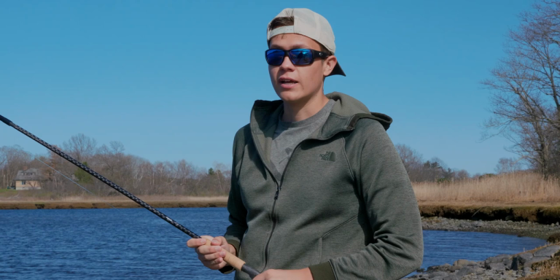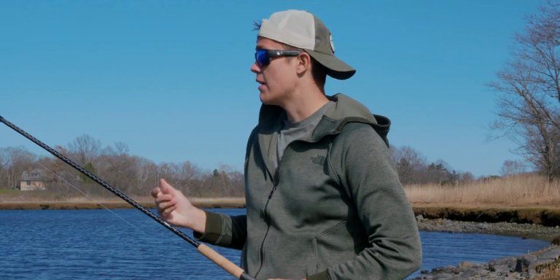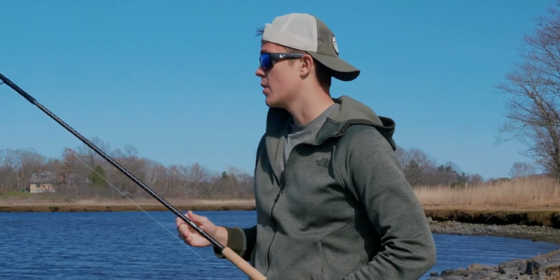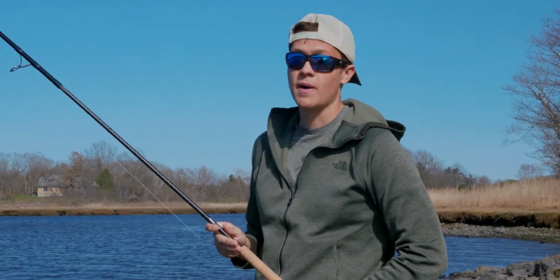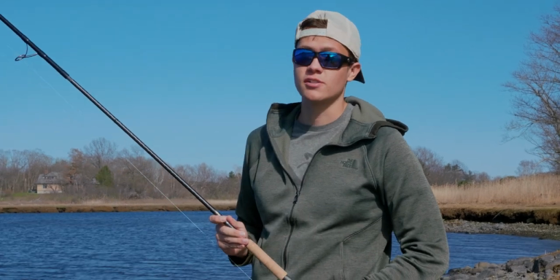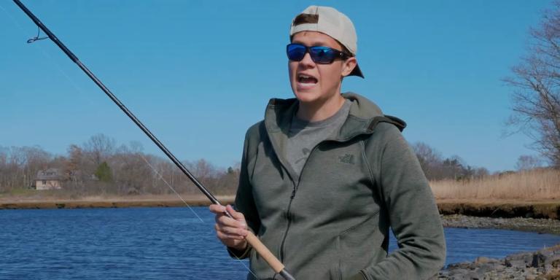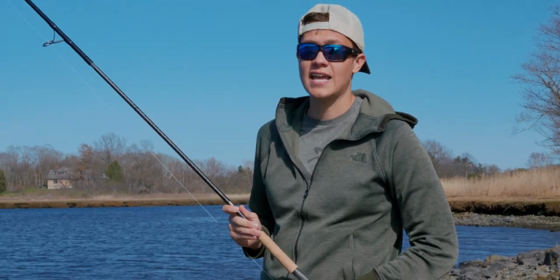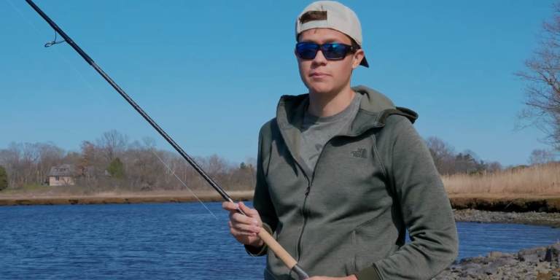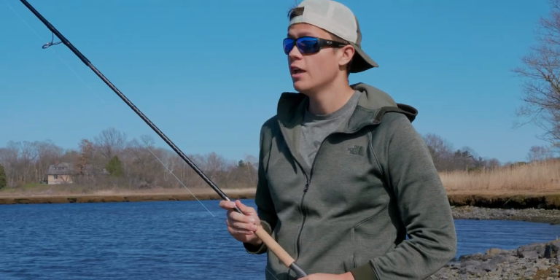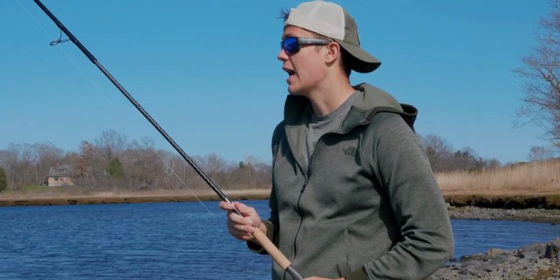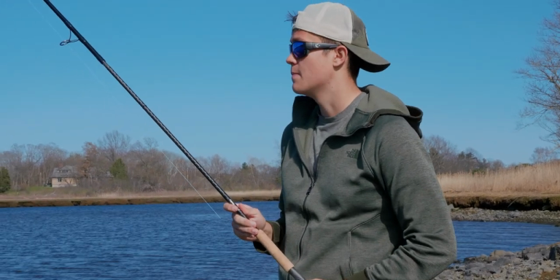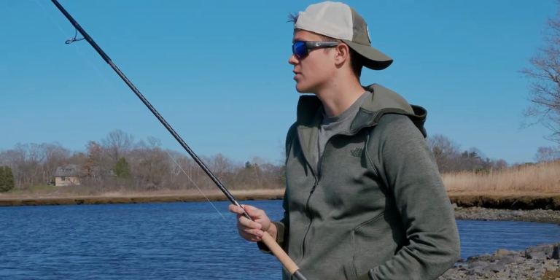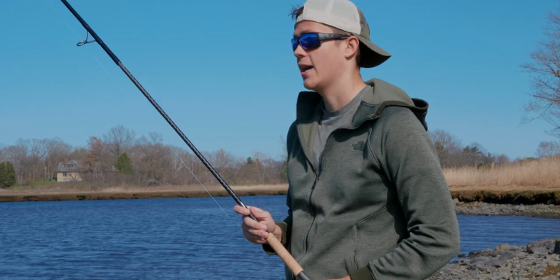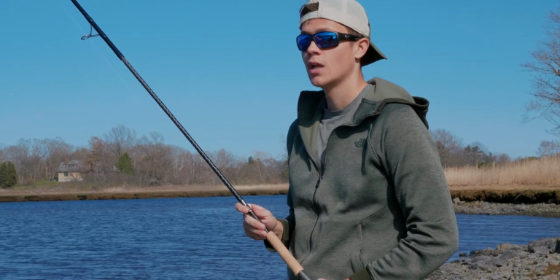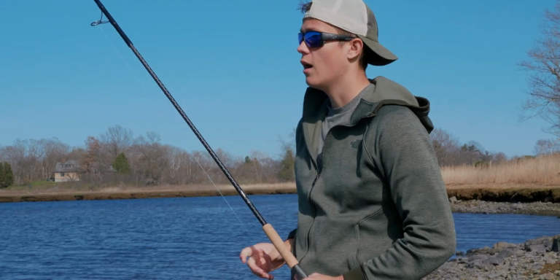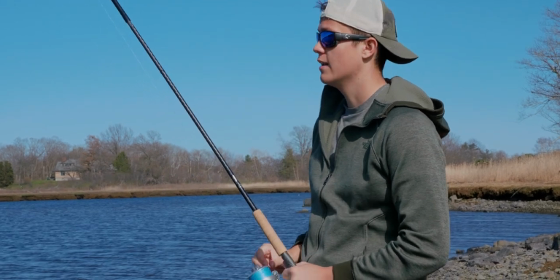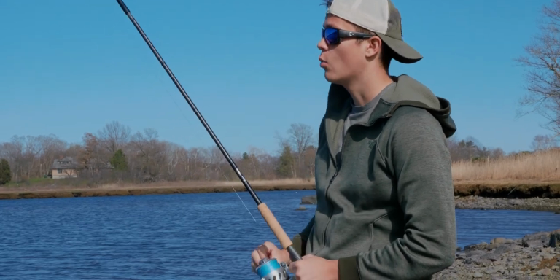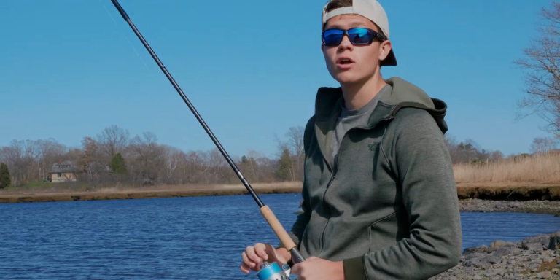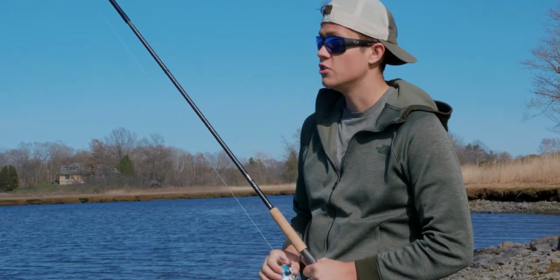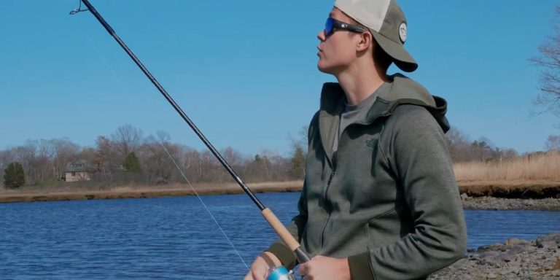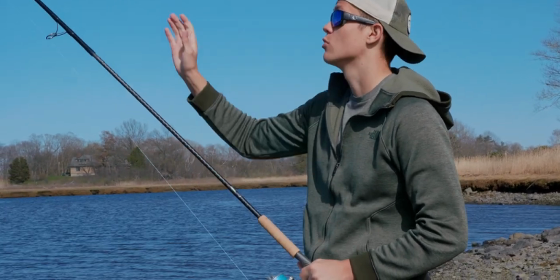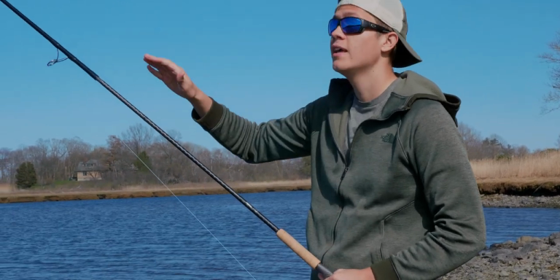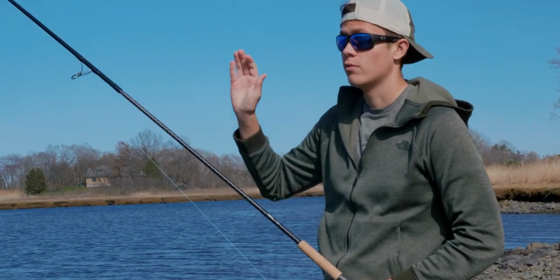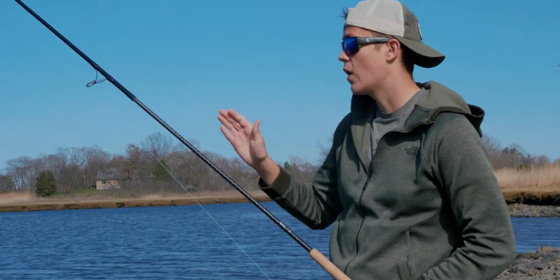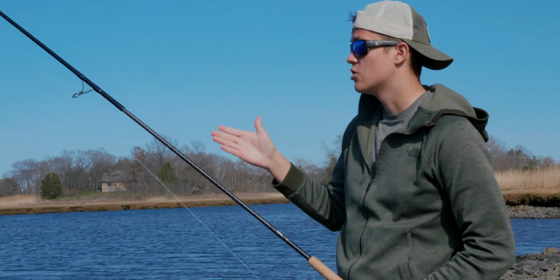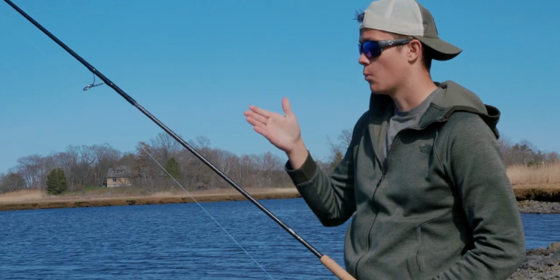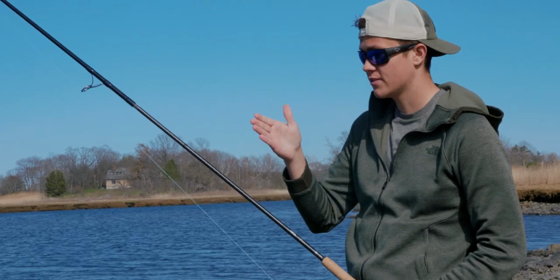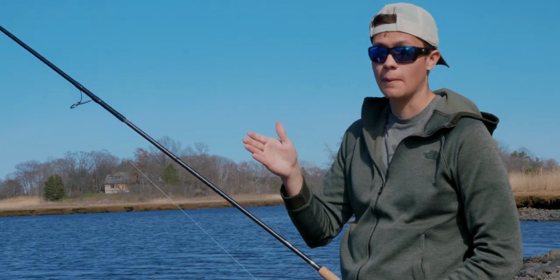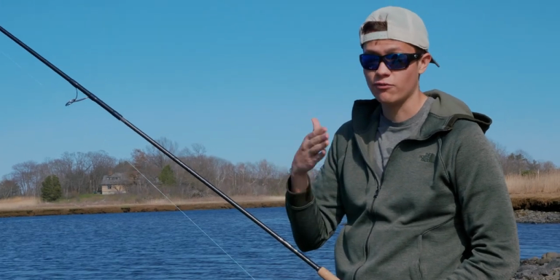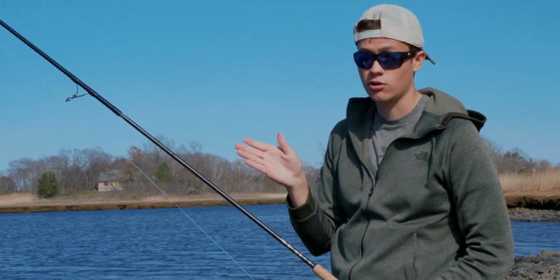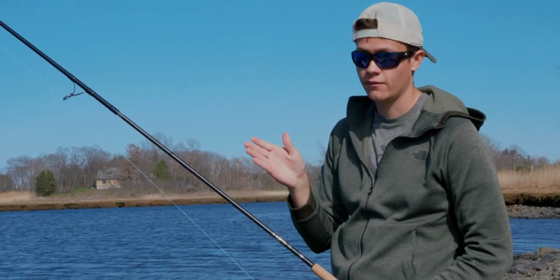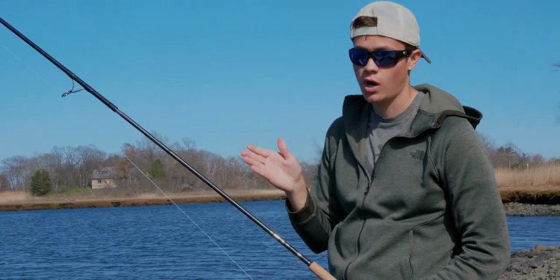A great part about pencil poppers is they're a fantastic casting plug. You can cast them an absolute mile. The way you work them is you jiggle the top of your rod in a rhythmic way to make the pencil work back and forth across the surface of the water.